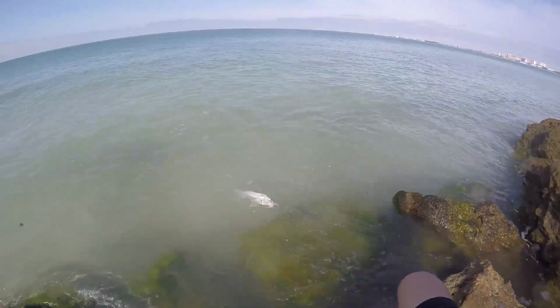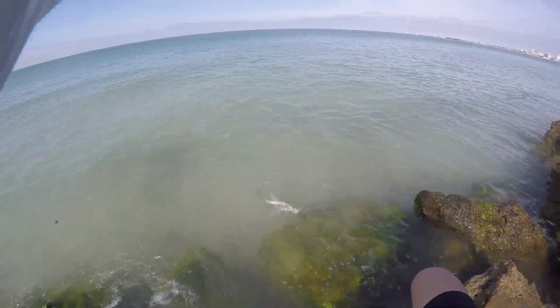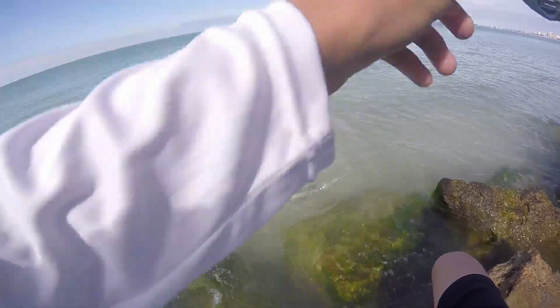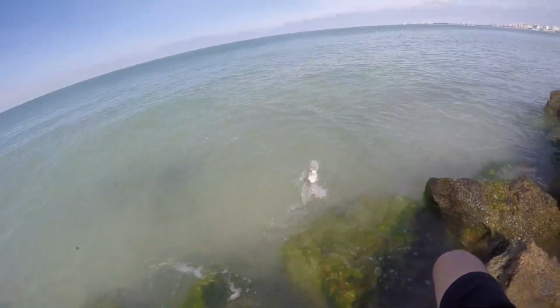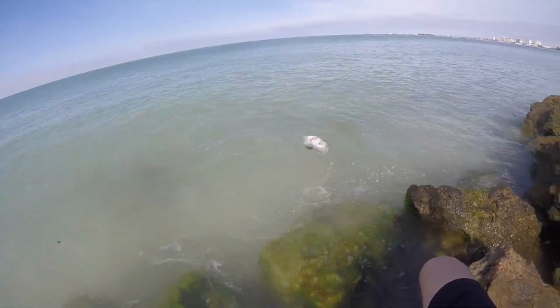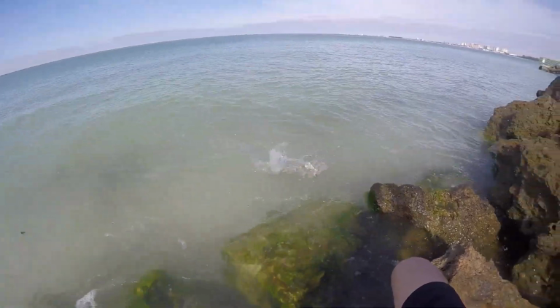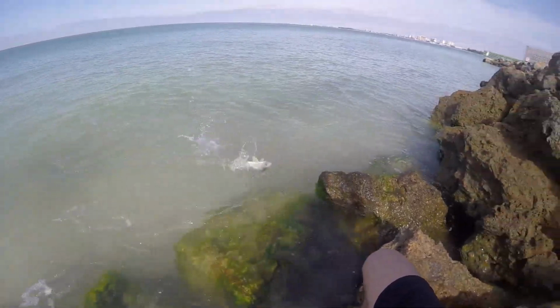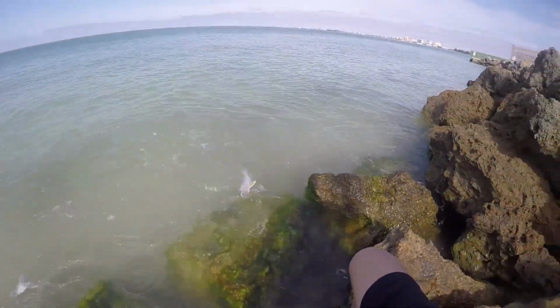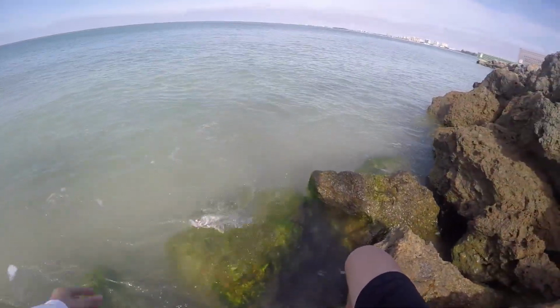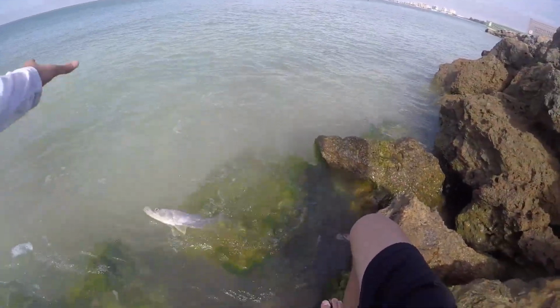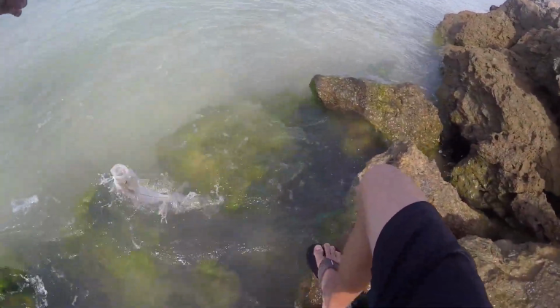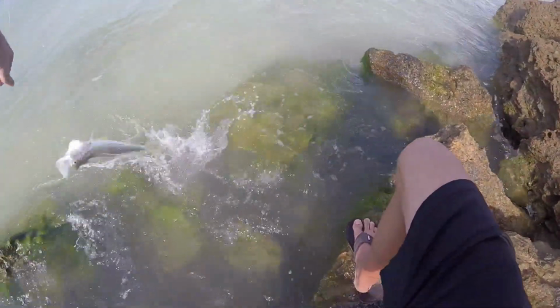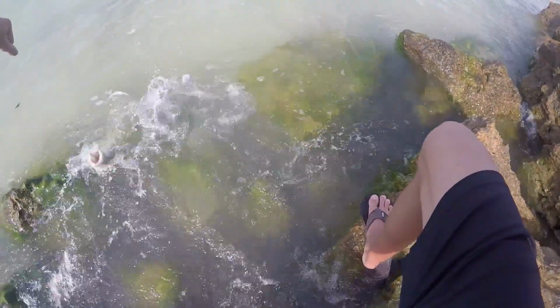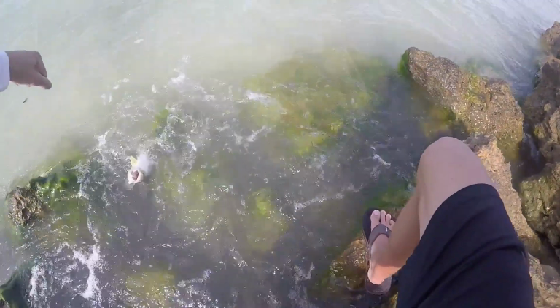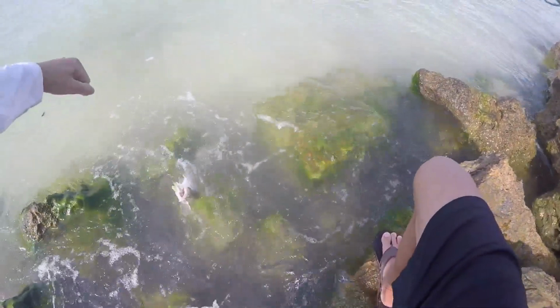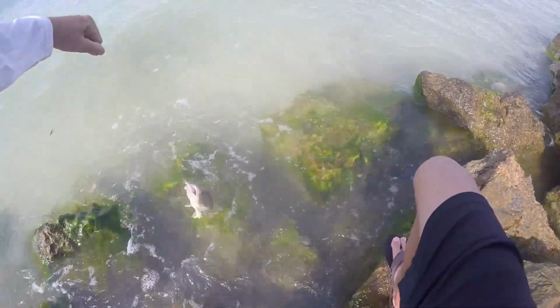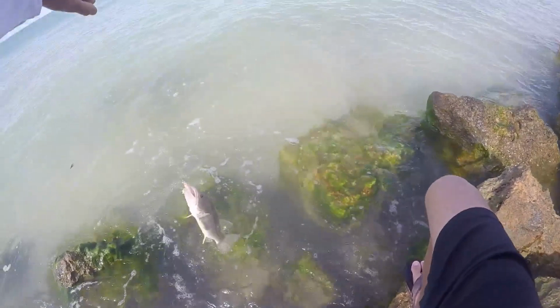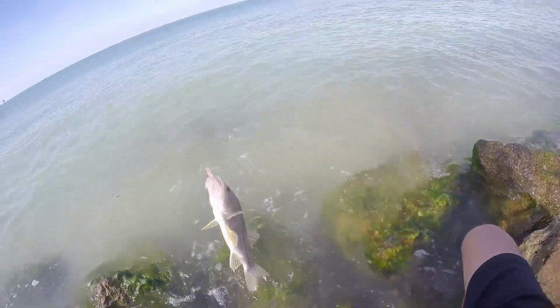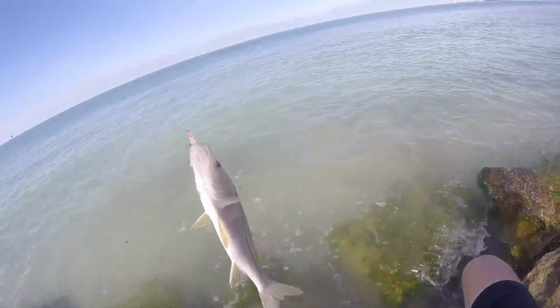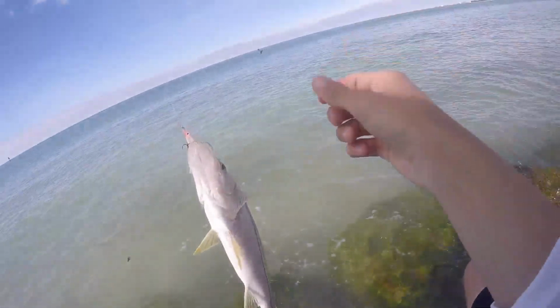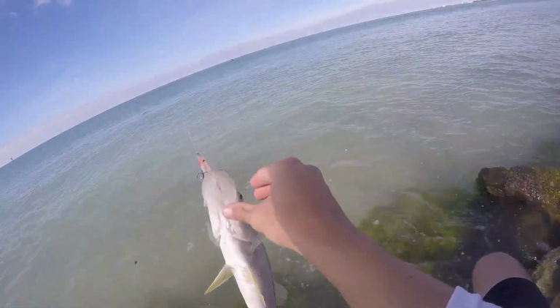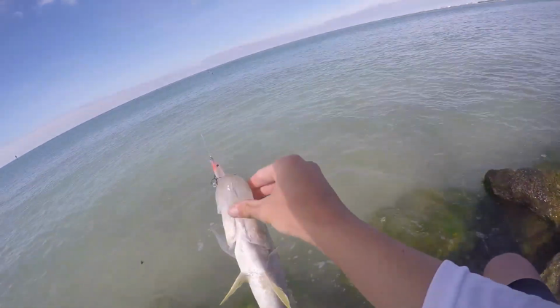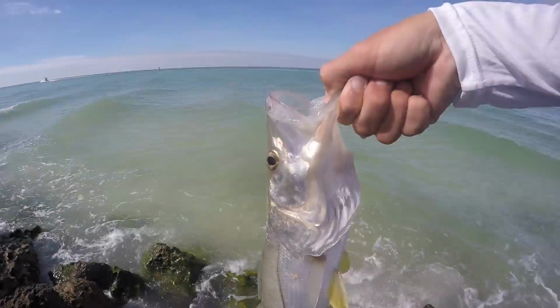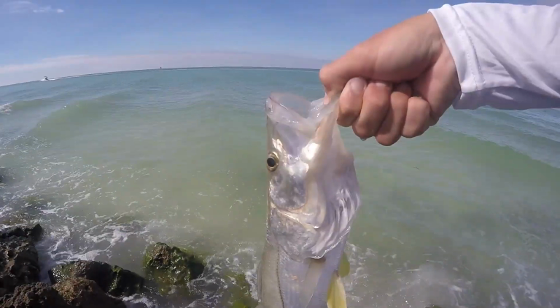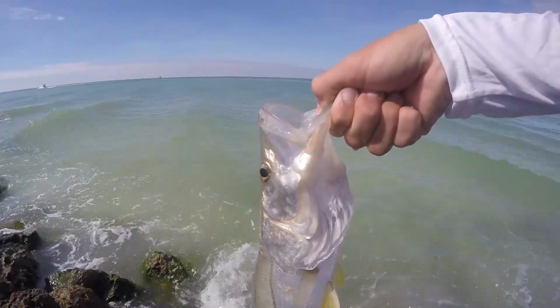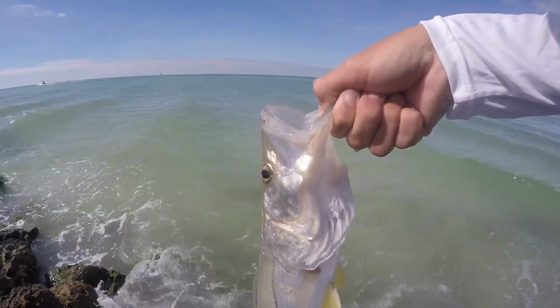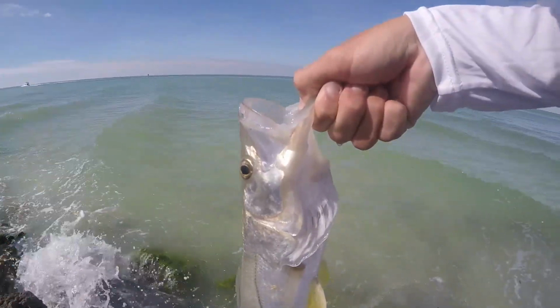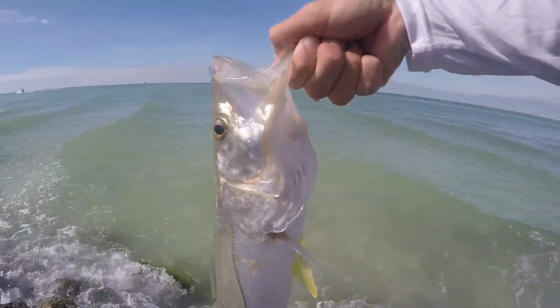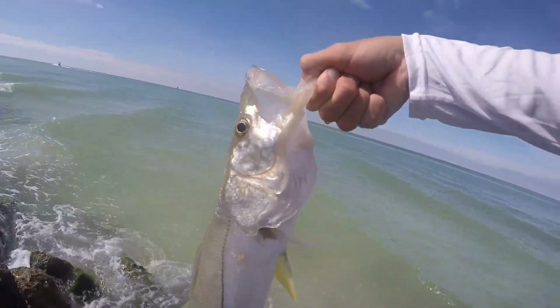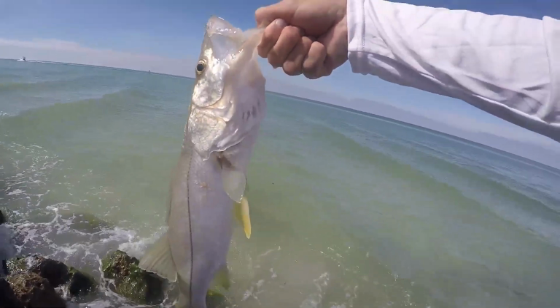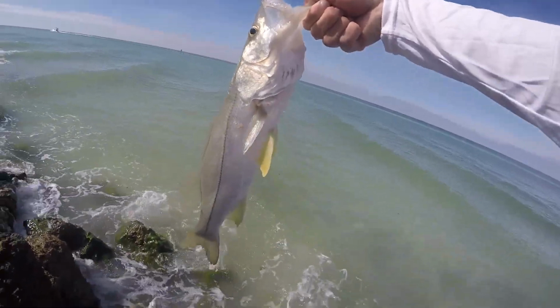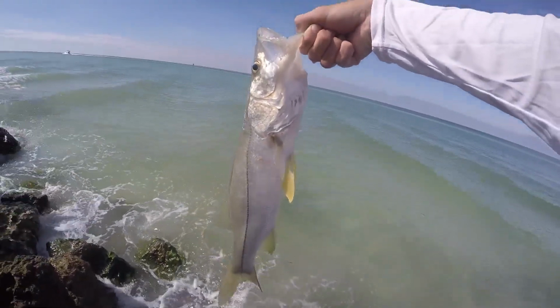He's still jumping. Look at that. Nice snook. Just get him off right there. Nice snook.